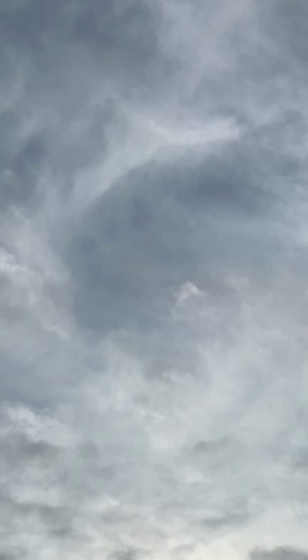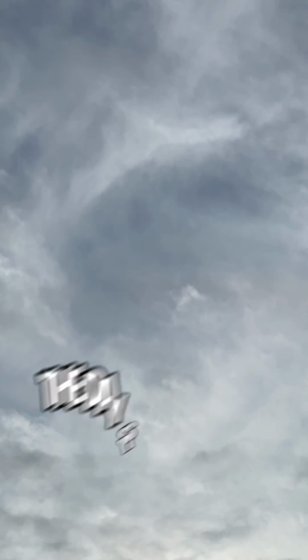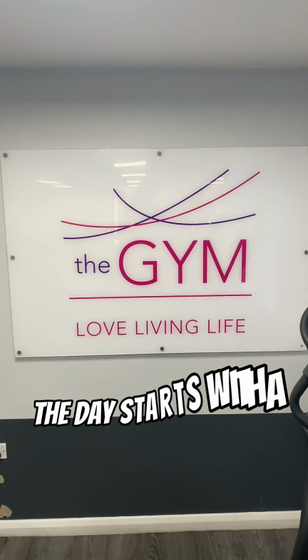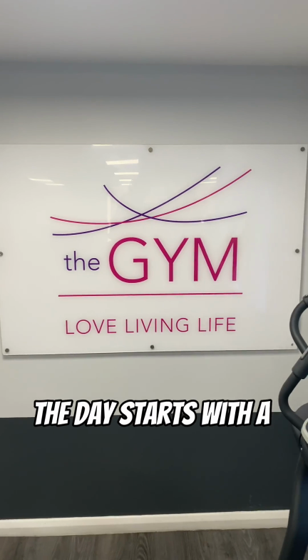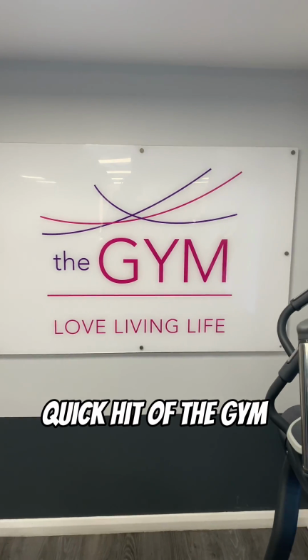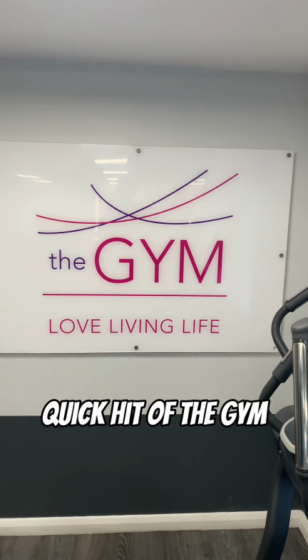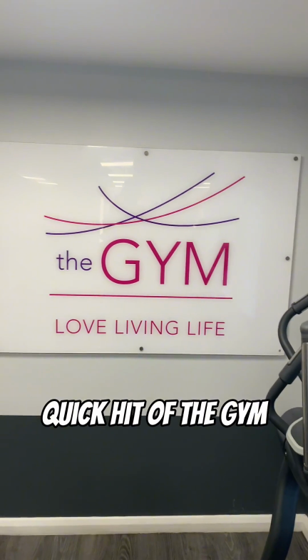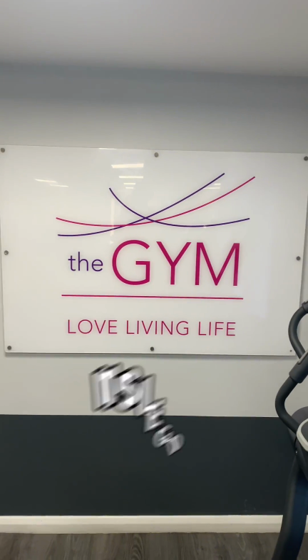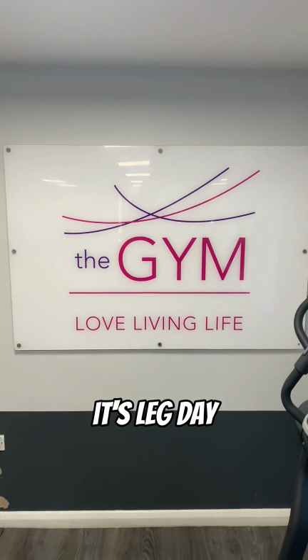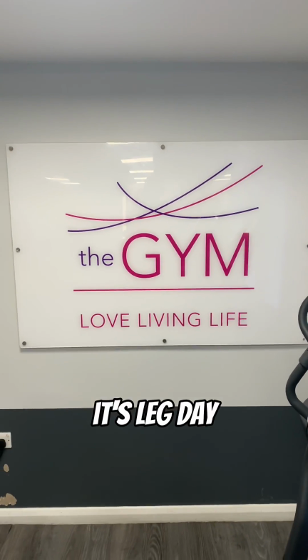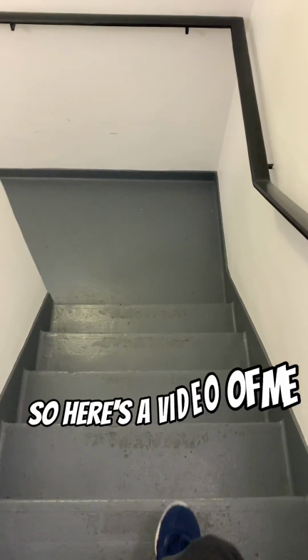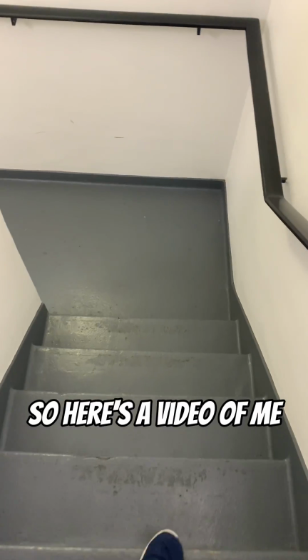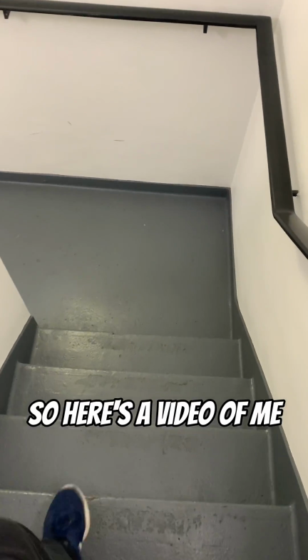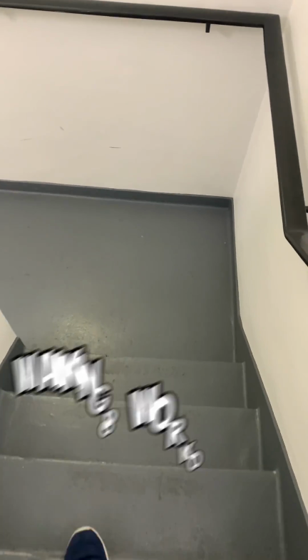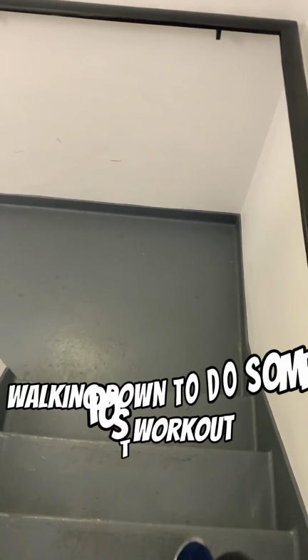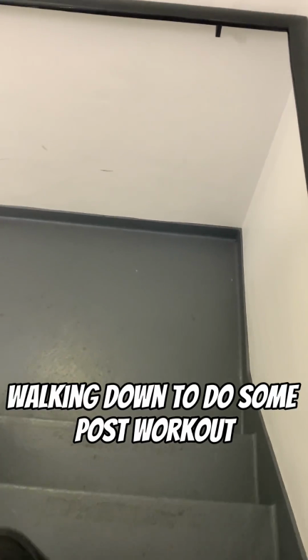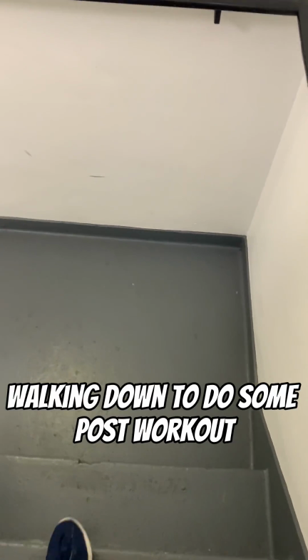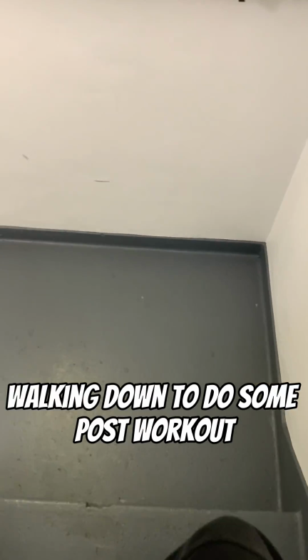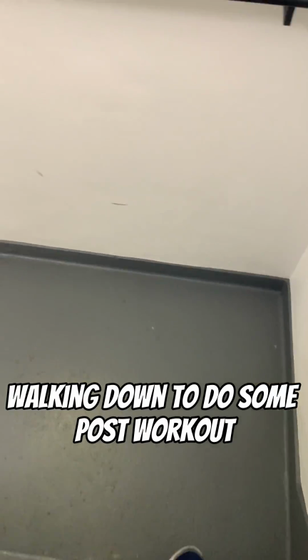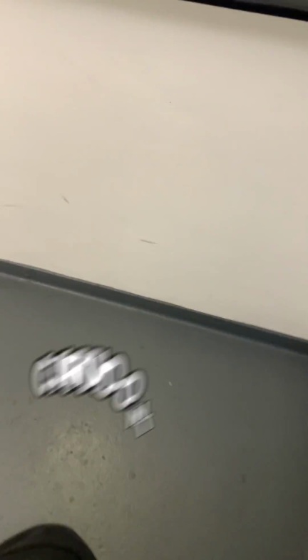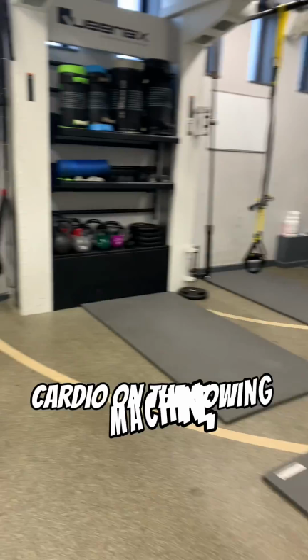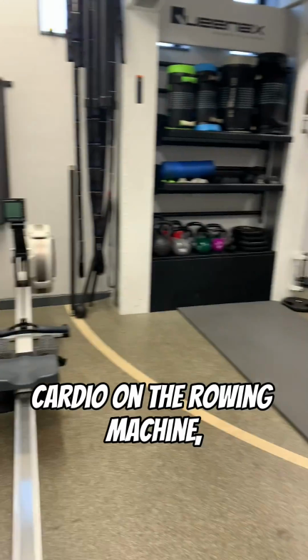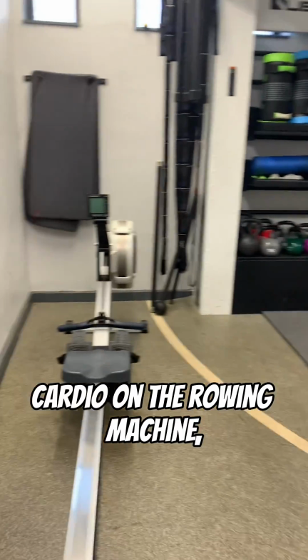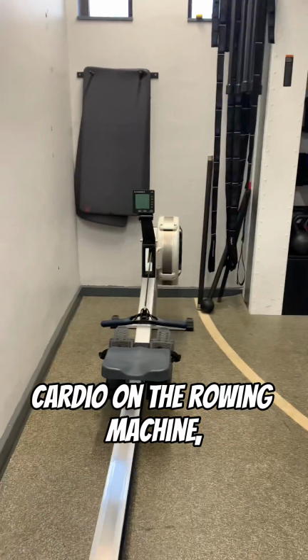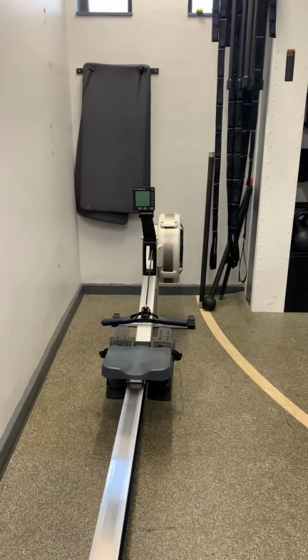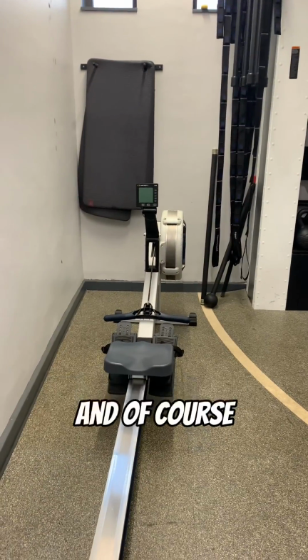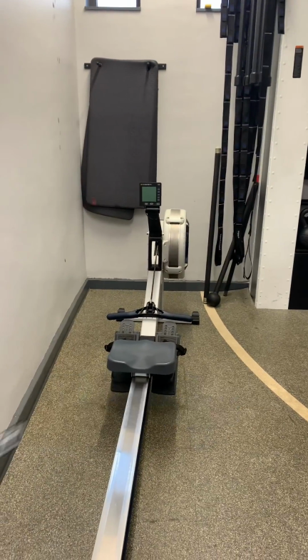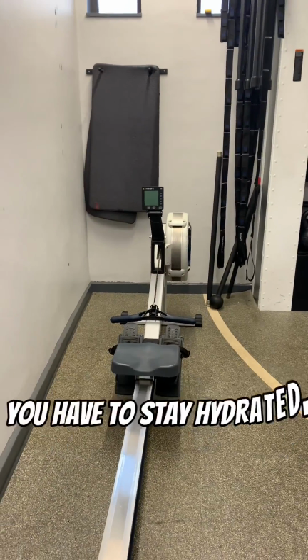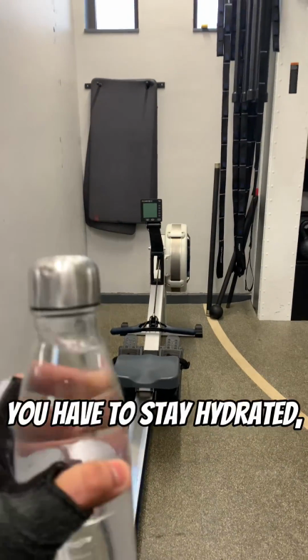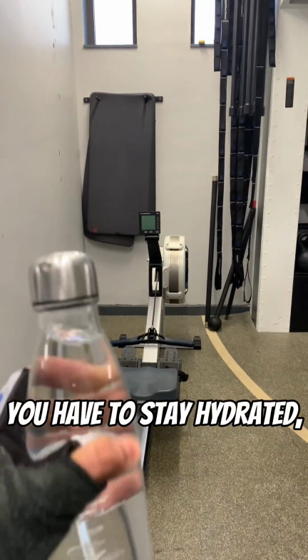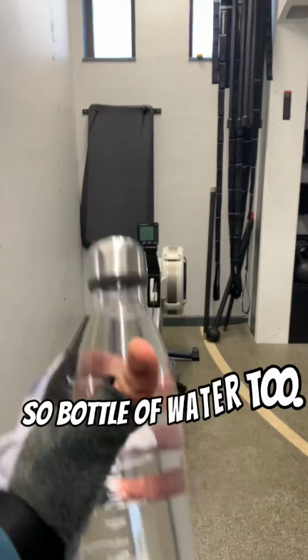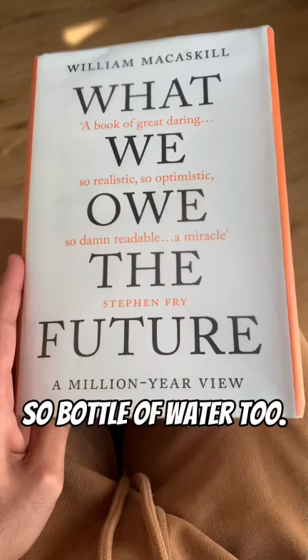The day starts with a quick hit of the gym — it's leg day, so here's a video of me walking down to do some post-workout cardio on the rowing machine. And of course you have to stay hydrated, so bottle of water too.